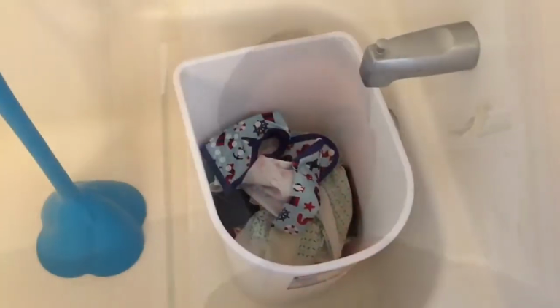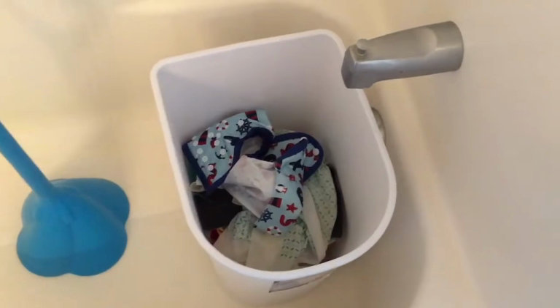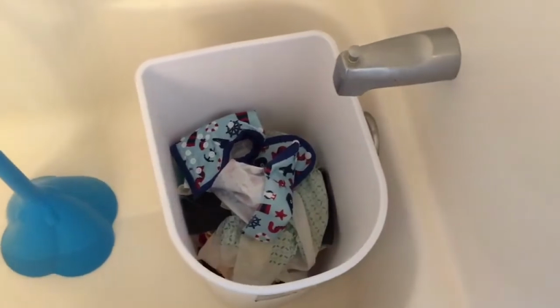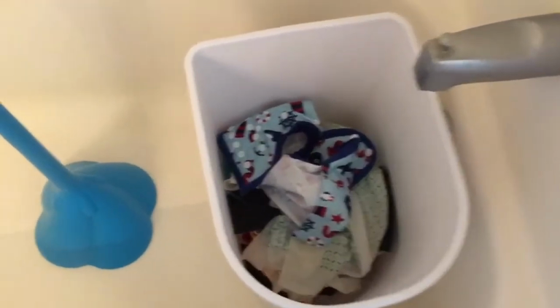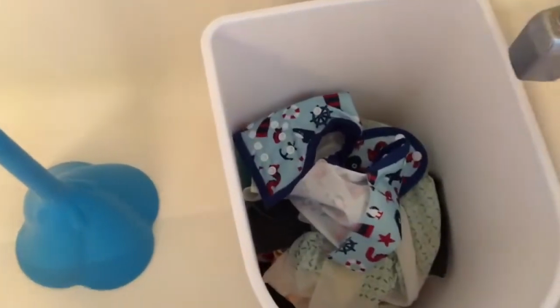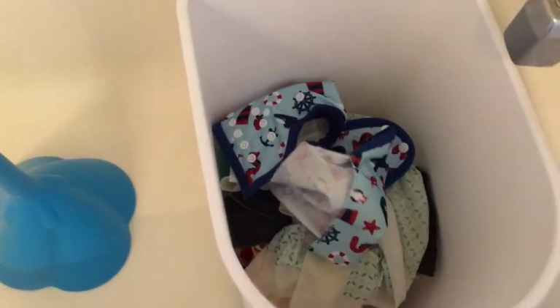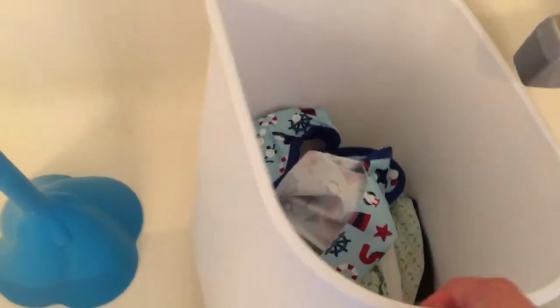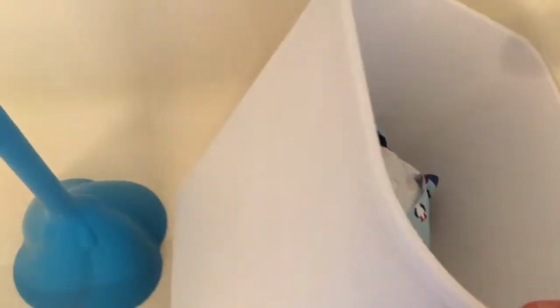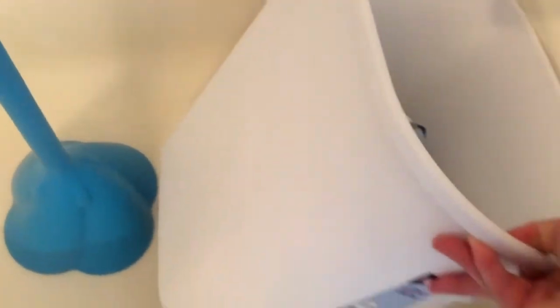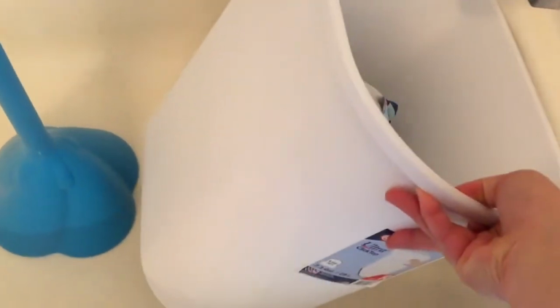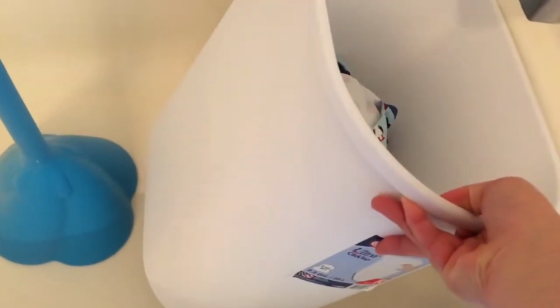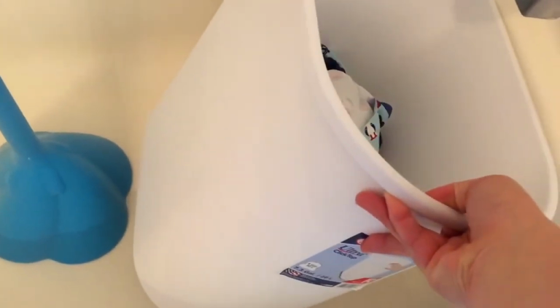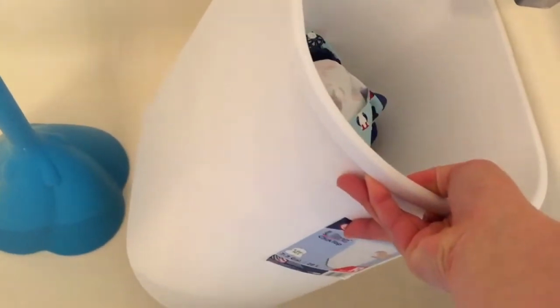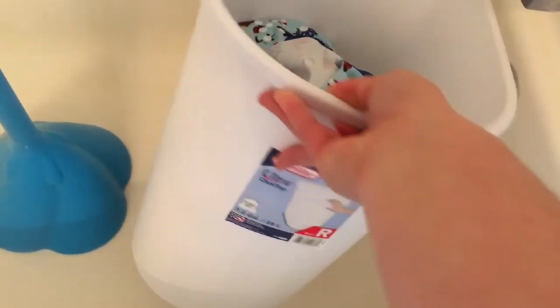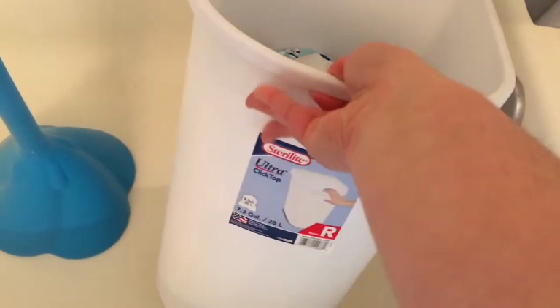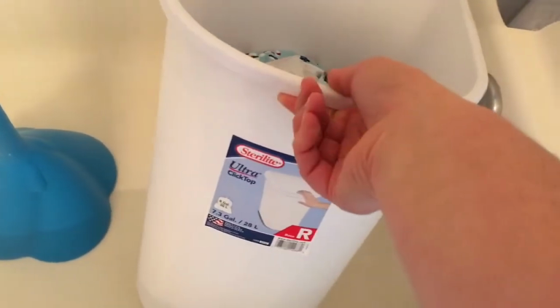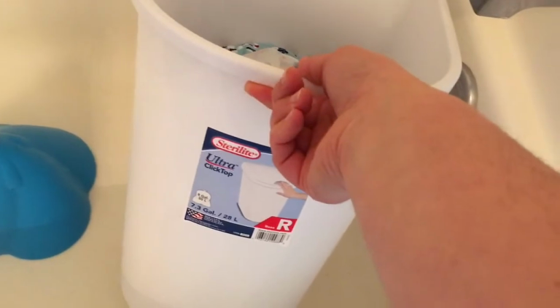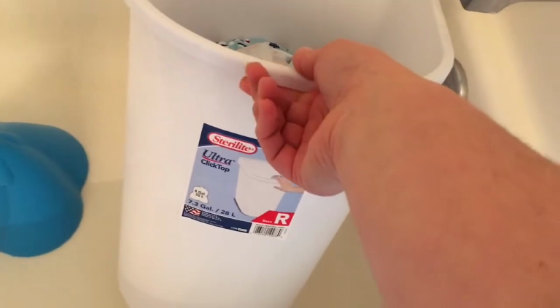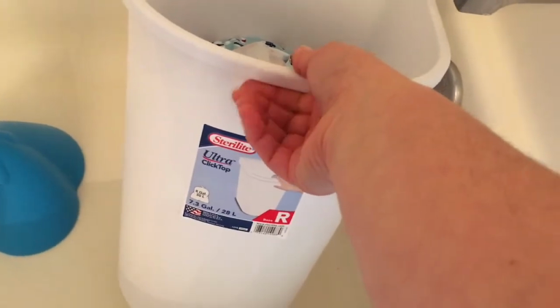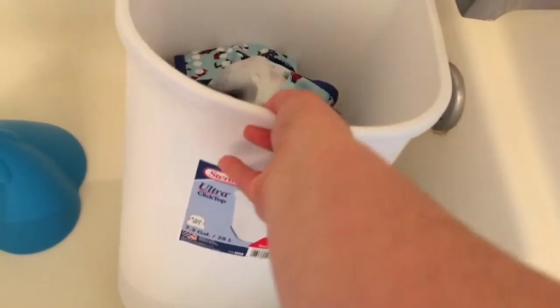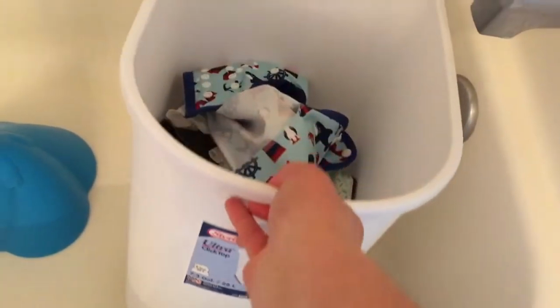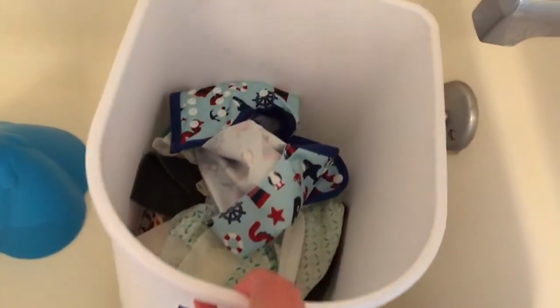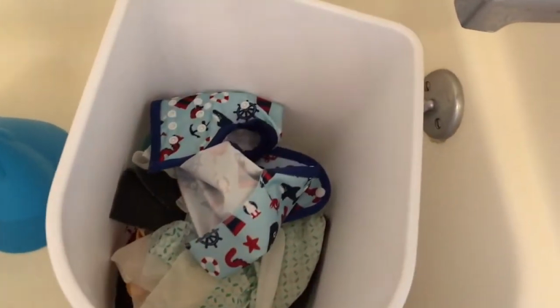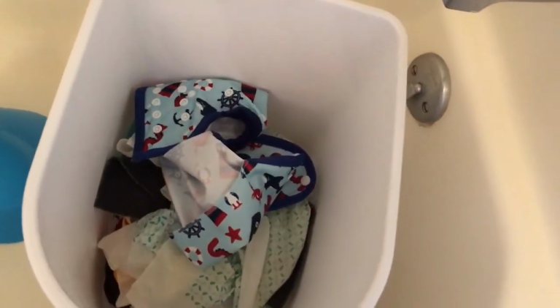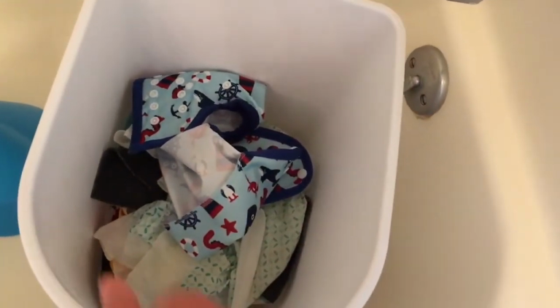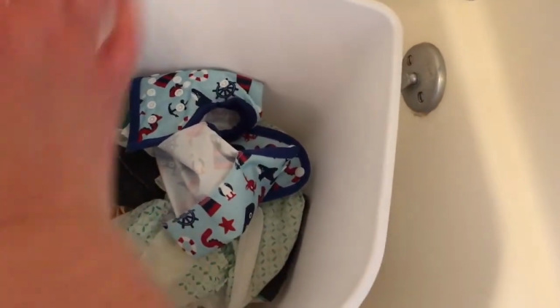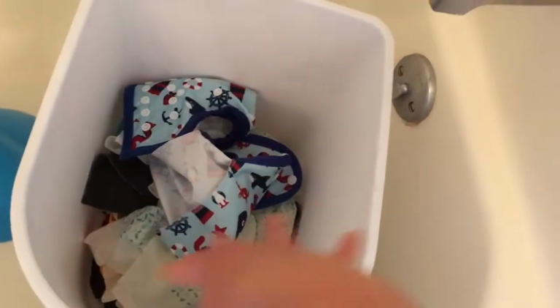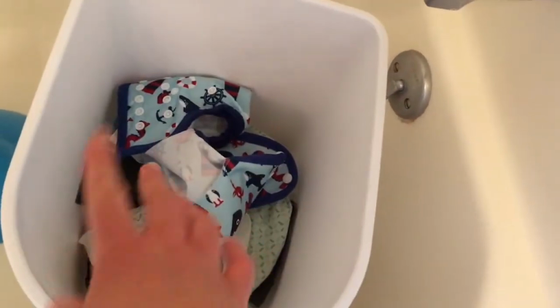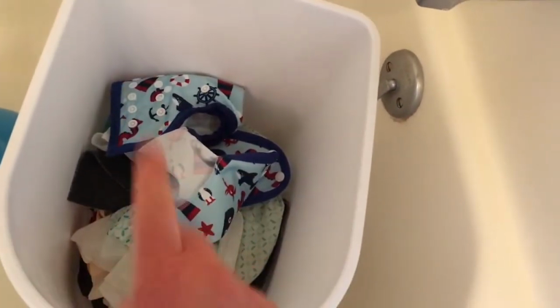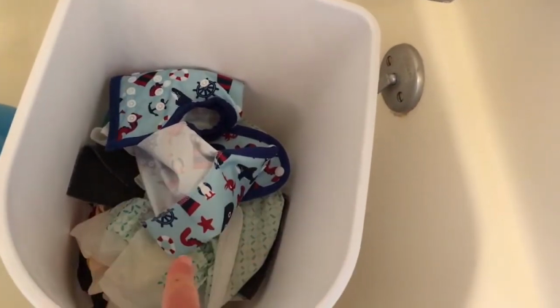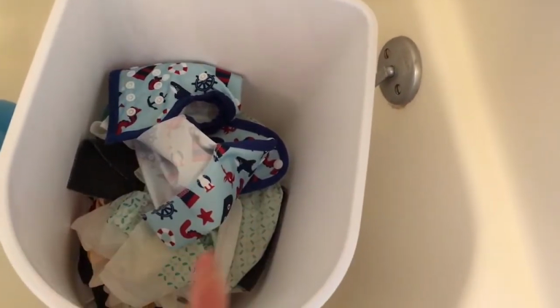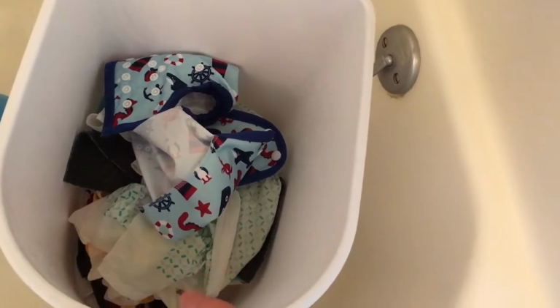So this is just a small kitchen wastebasket kind of thing that I use to store the diapers. I don't use any liner or anything in it because I wash the diapers right in here.